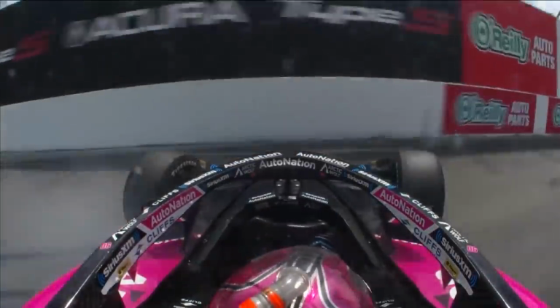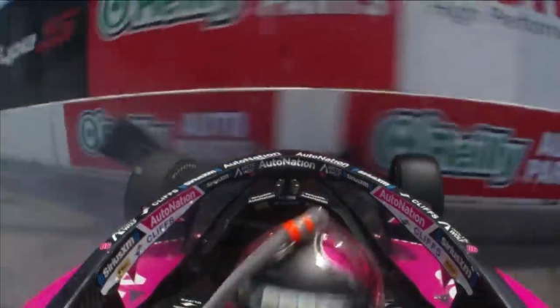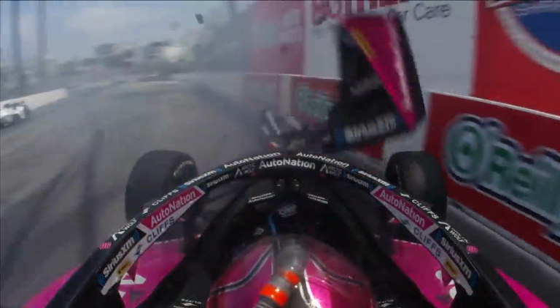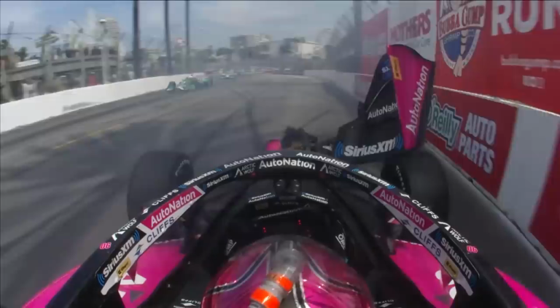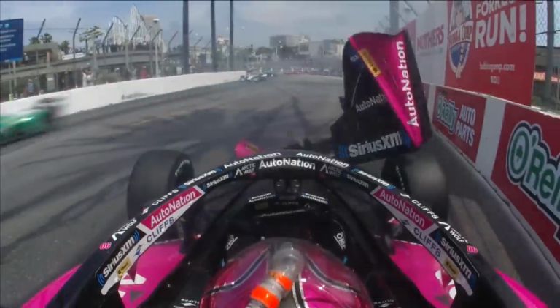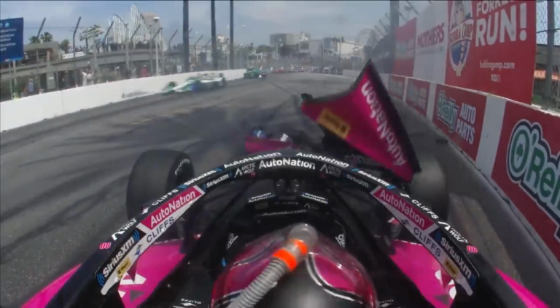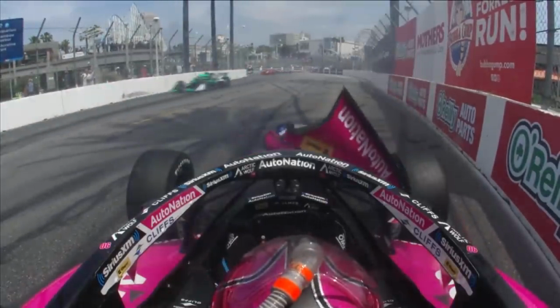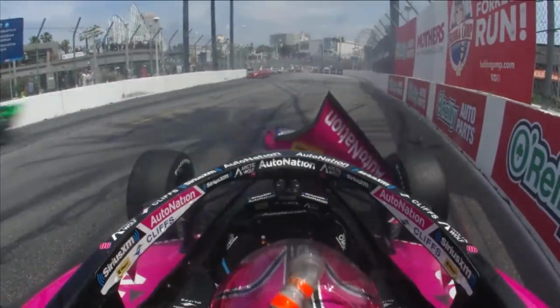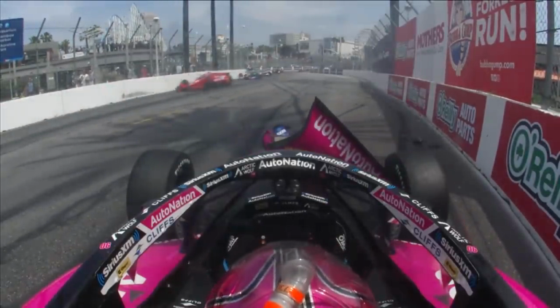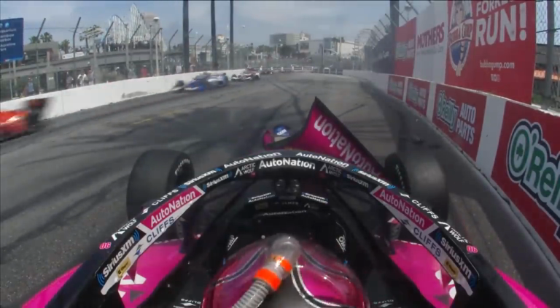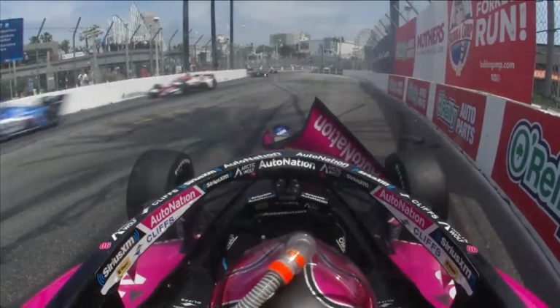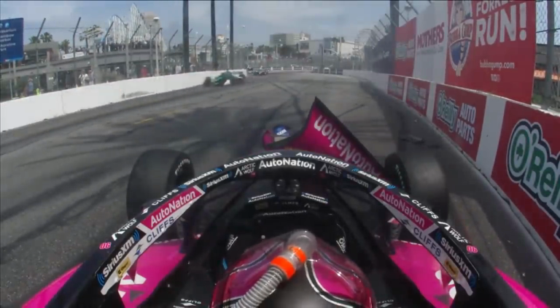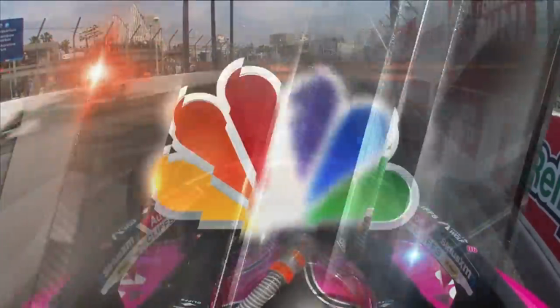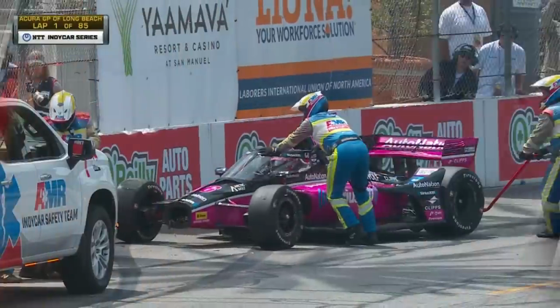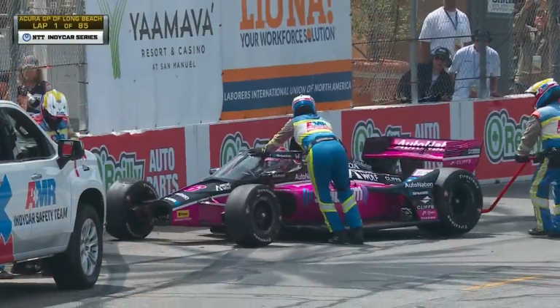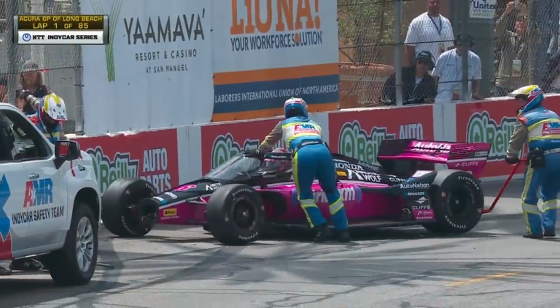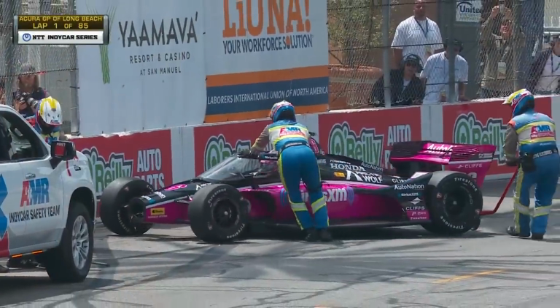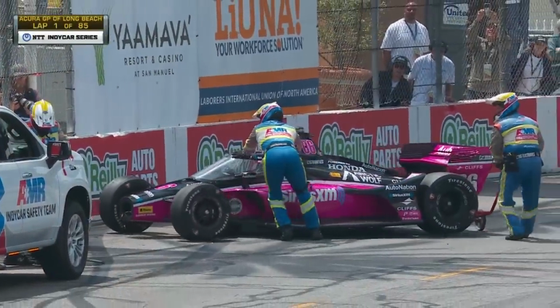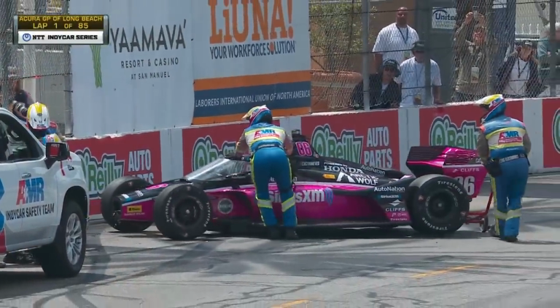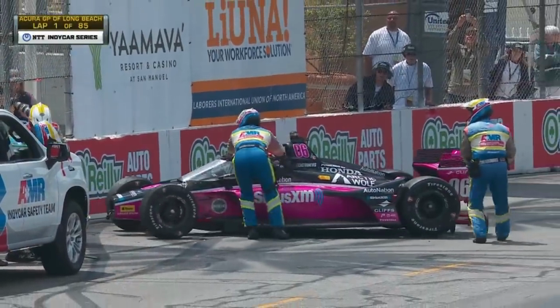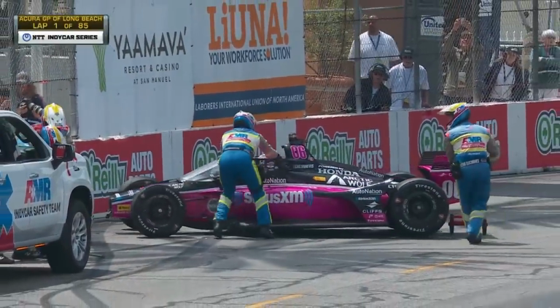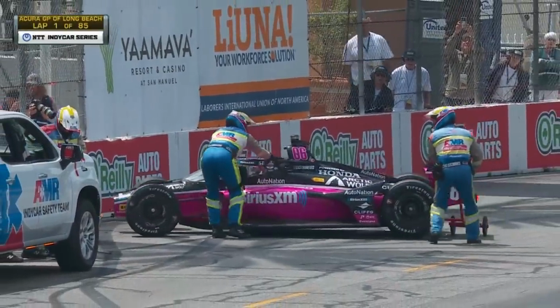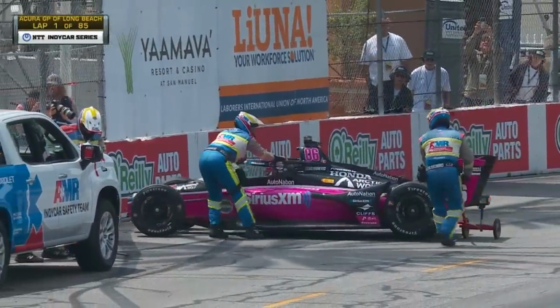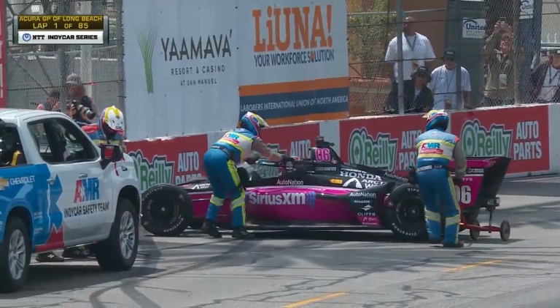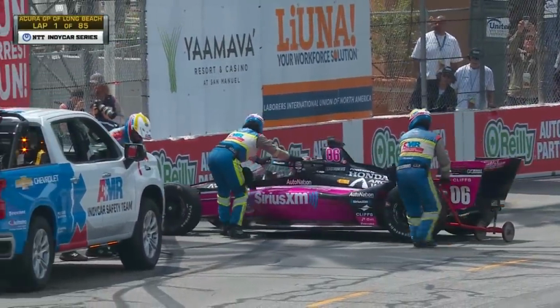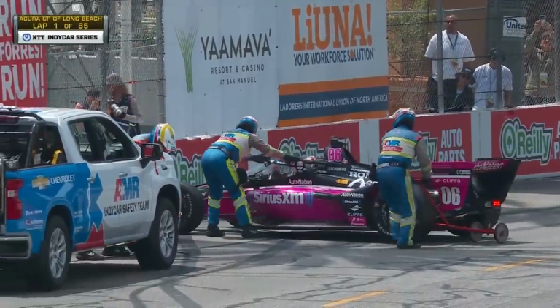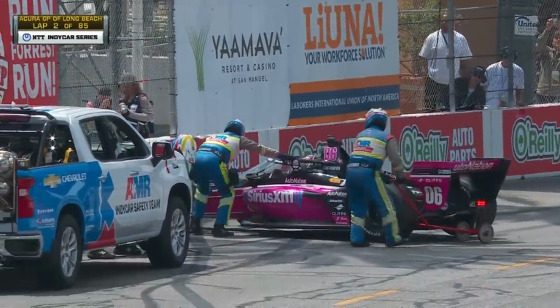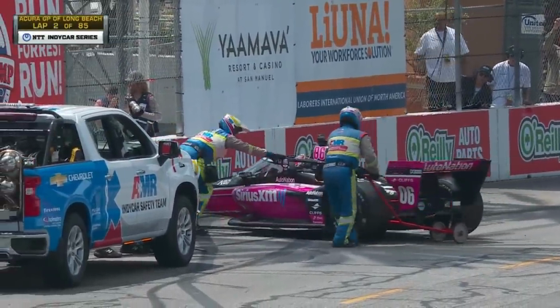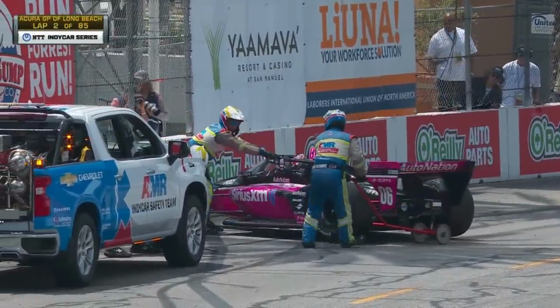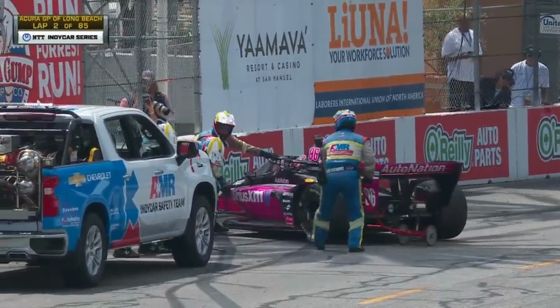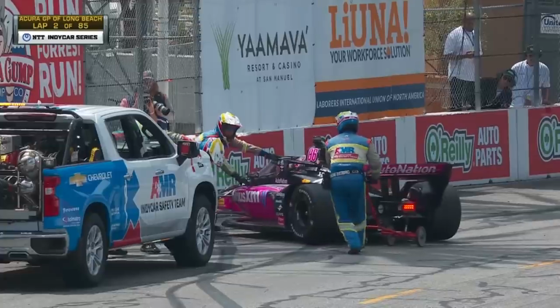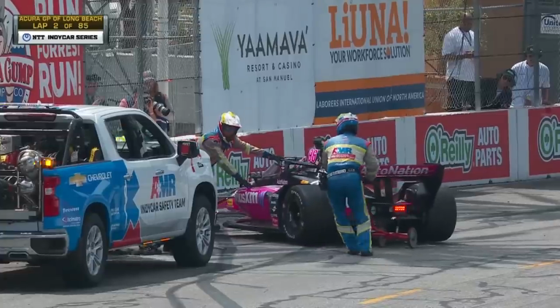Cold tires — the car was at the back of the grid. Long Beach is so unique in the way that last corner really spreads out the back of the grid on the start. They're arriving with a lot more speed, didn't quite have the heat in the tires, took a lot of curb, got aggressive on the throttle.